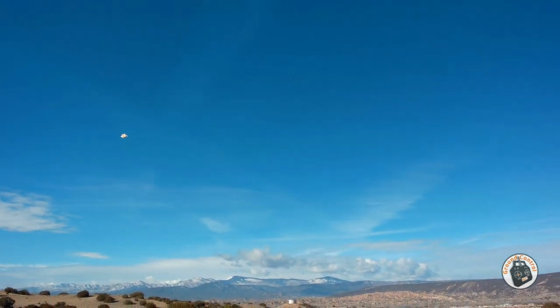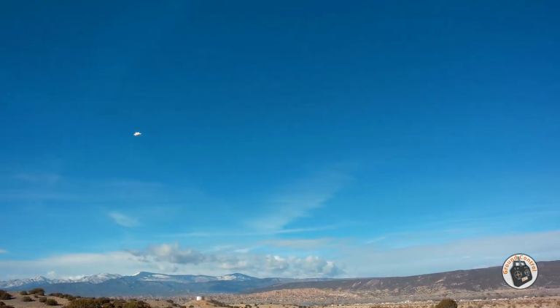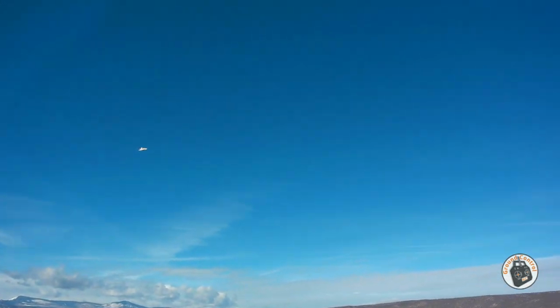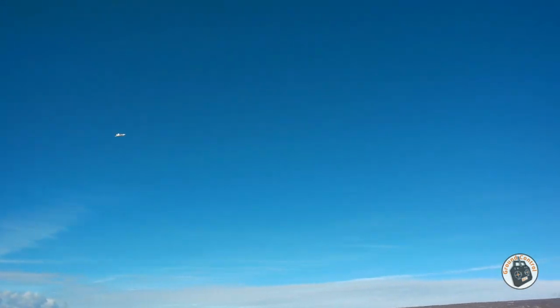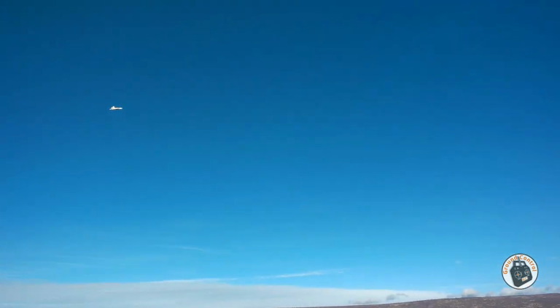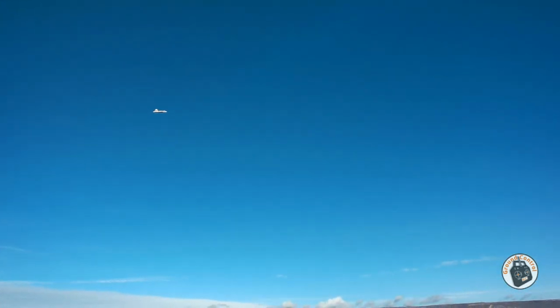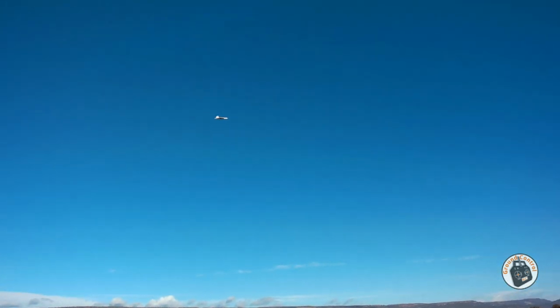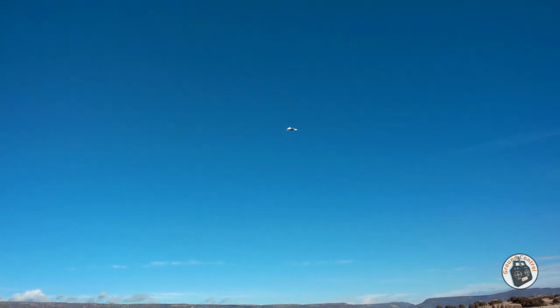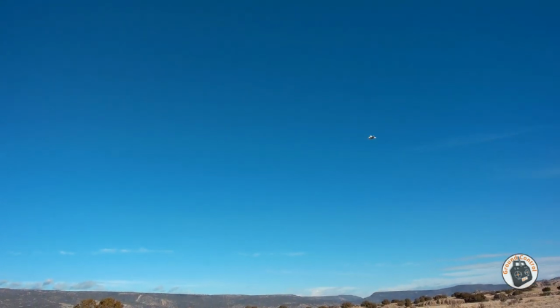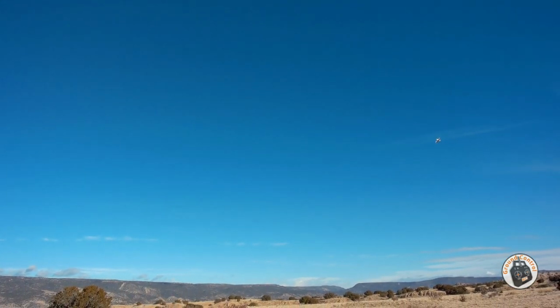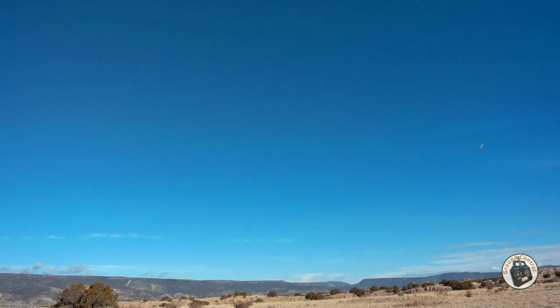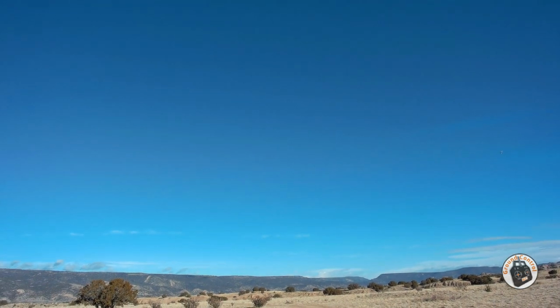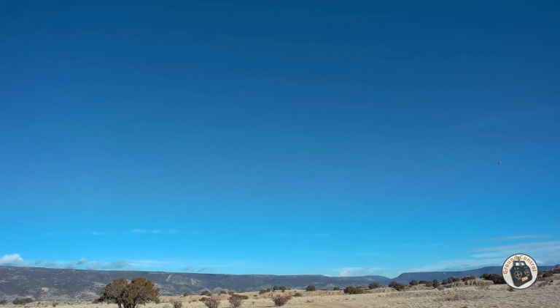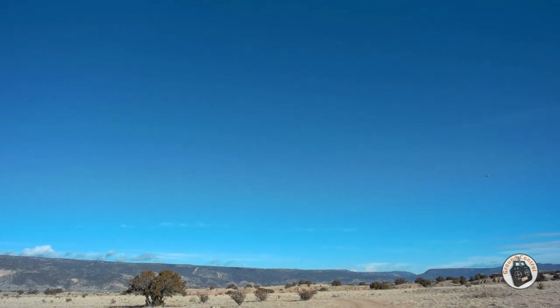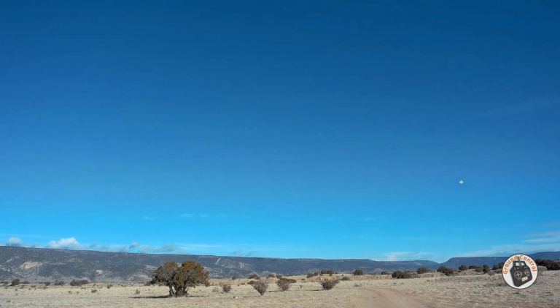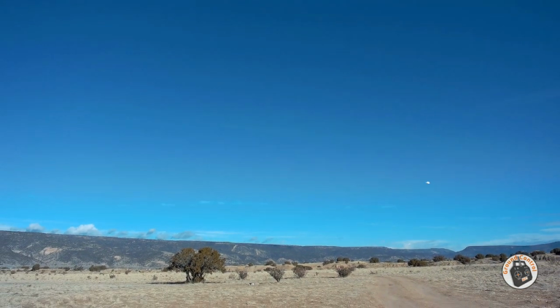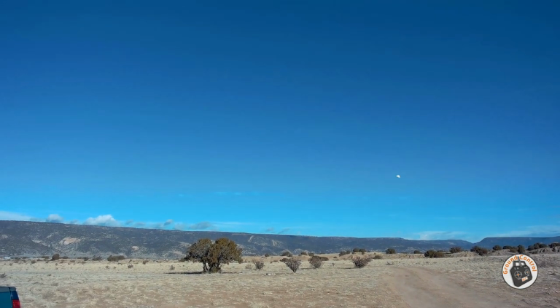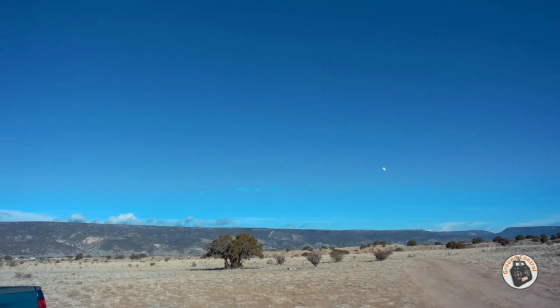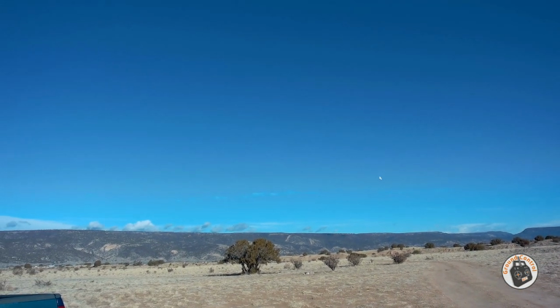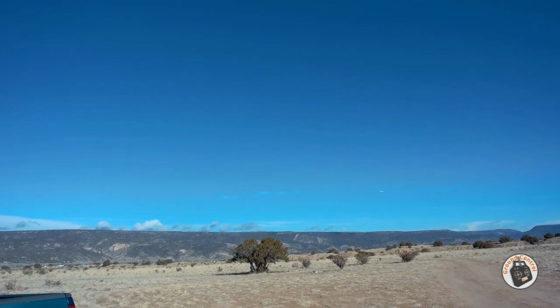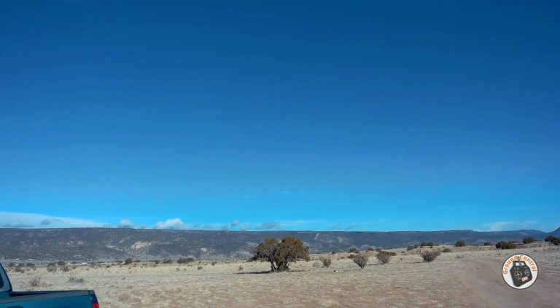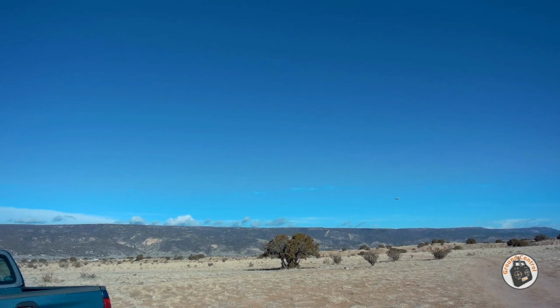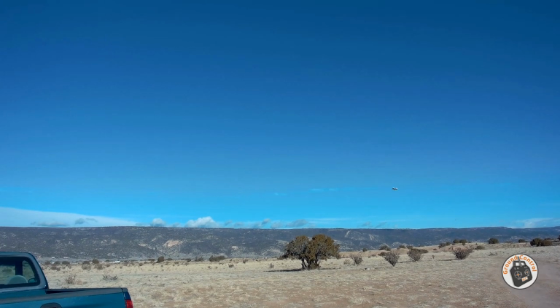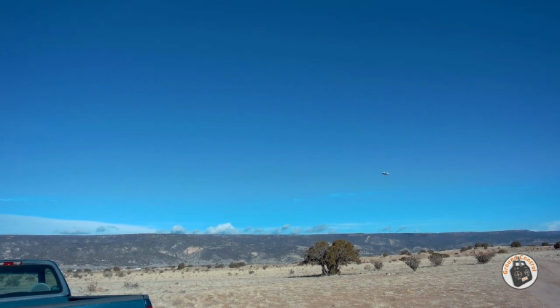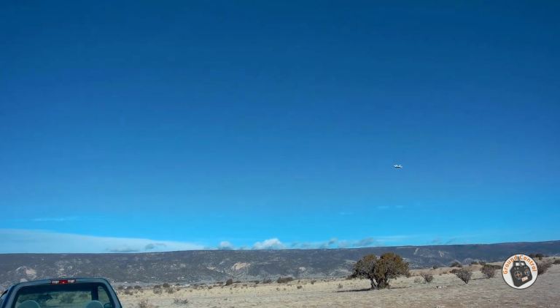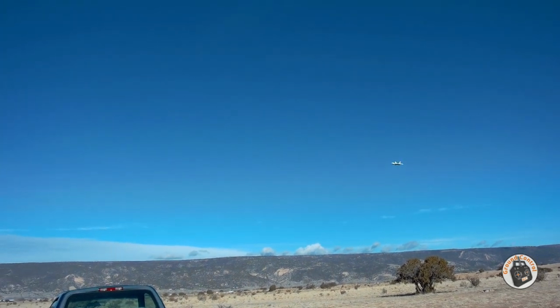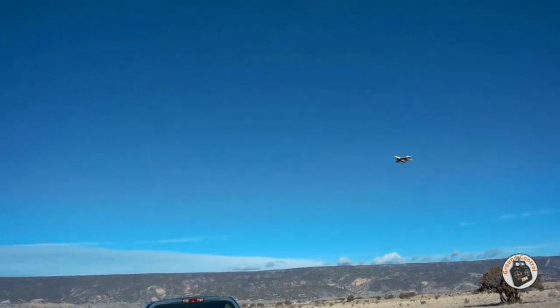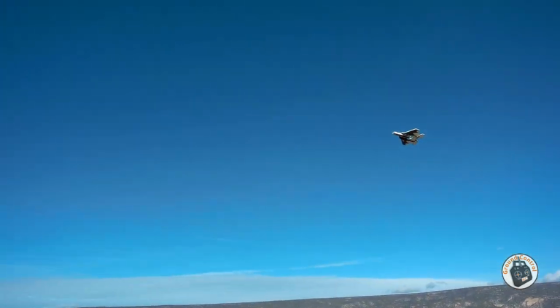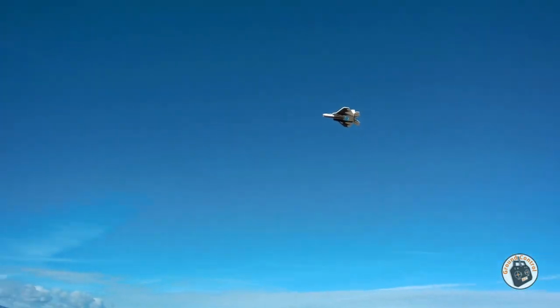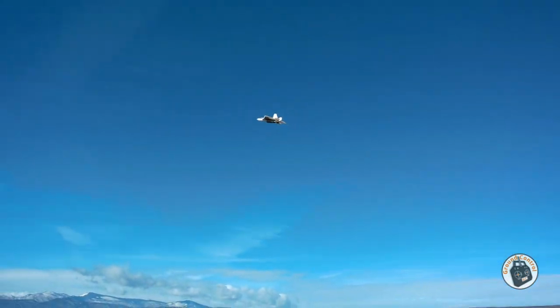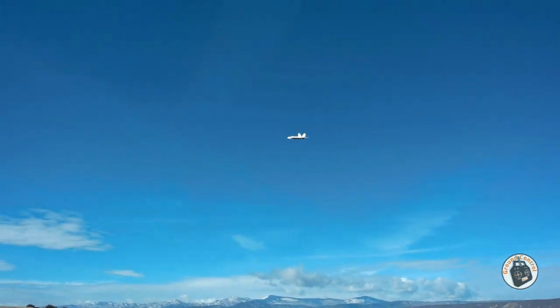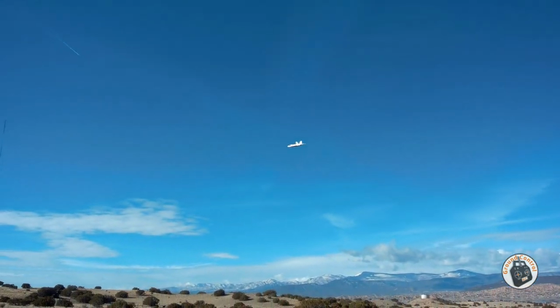It has a wide flight envelope, doesn't it? It can move pretty fast when you want it to, and it can move pretty slow when you want it to.